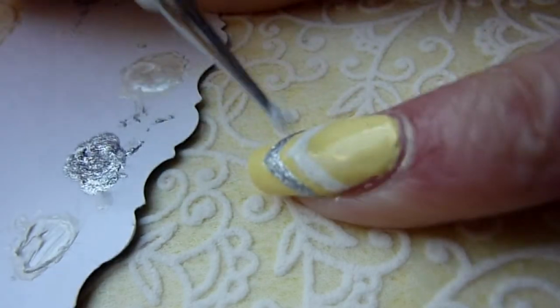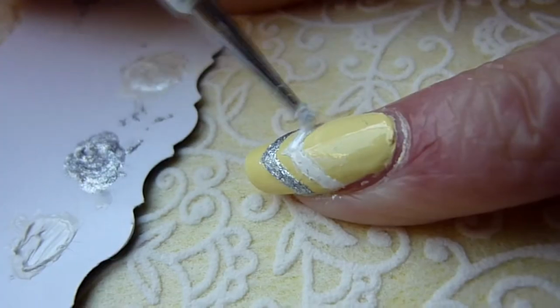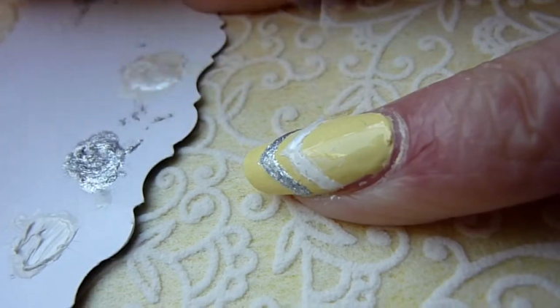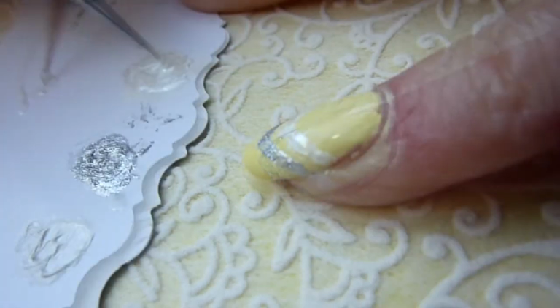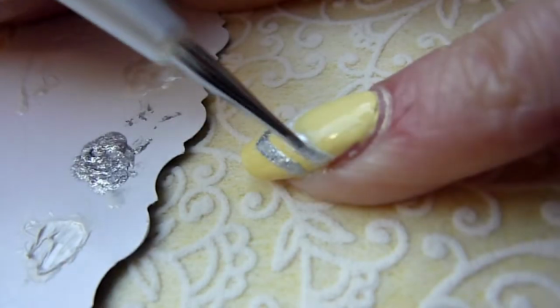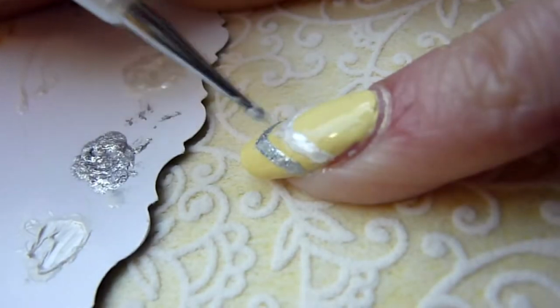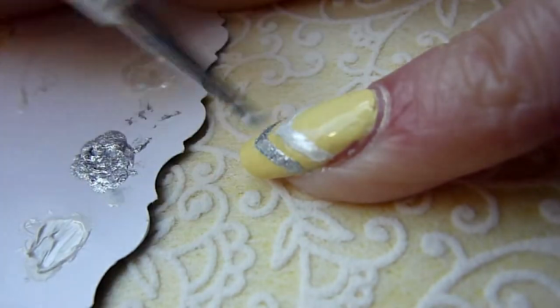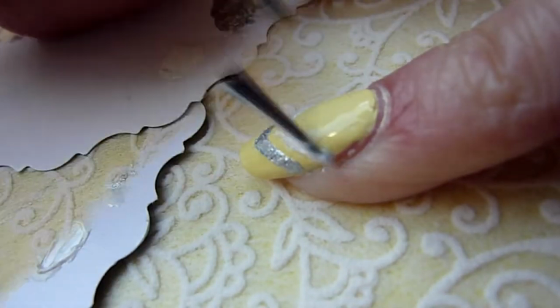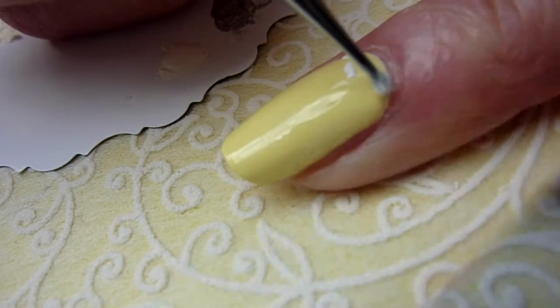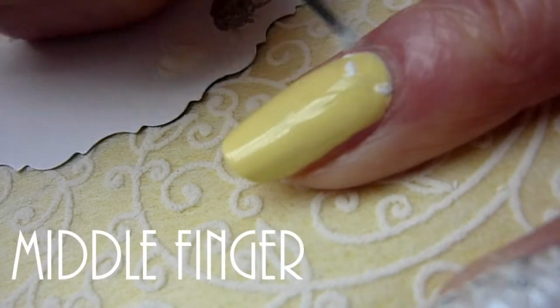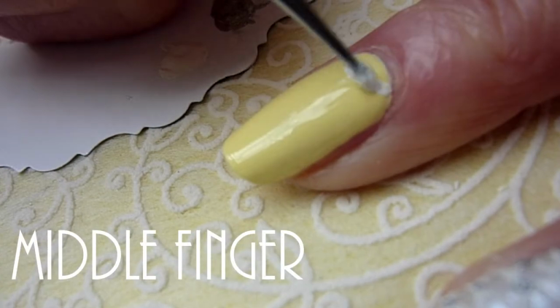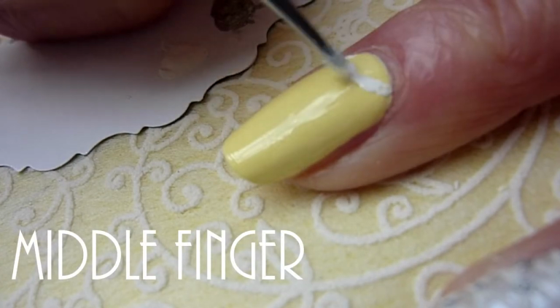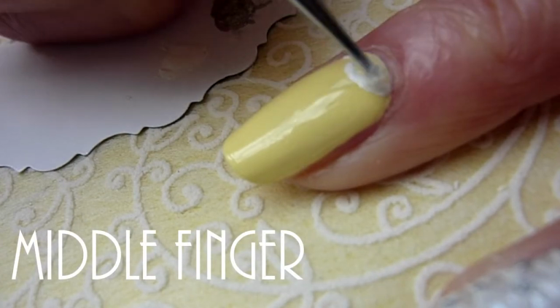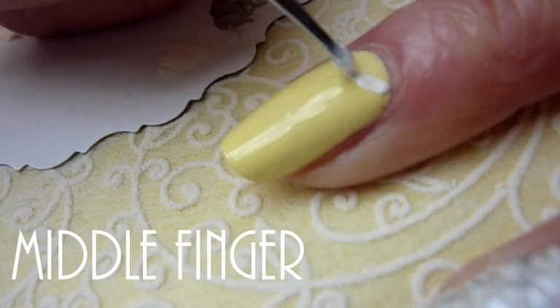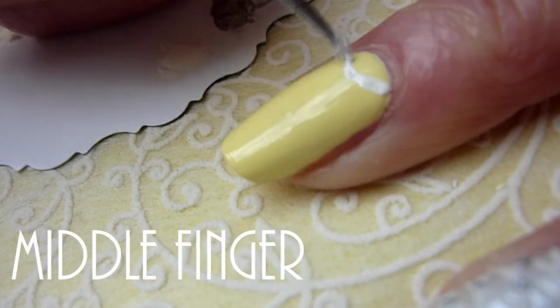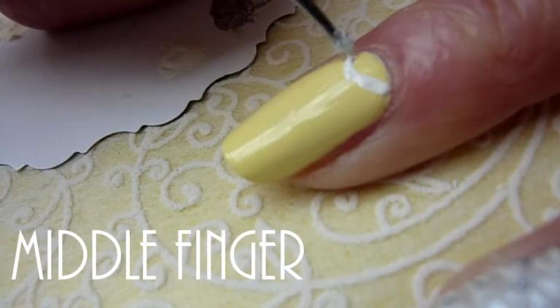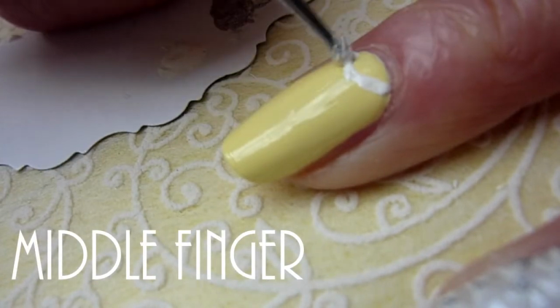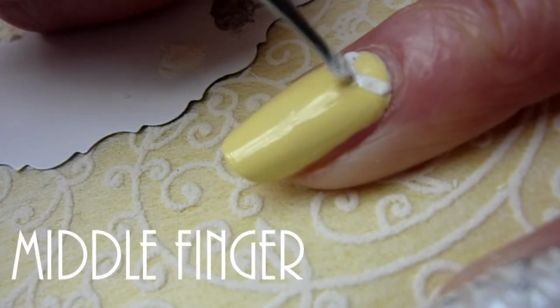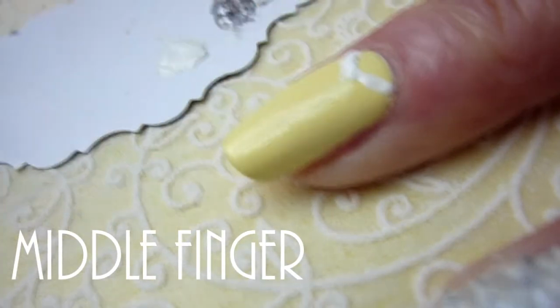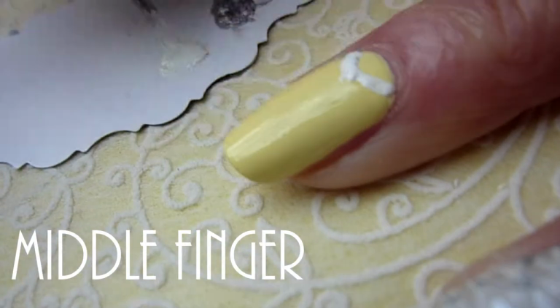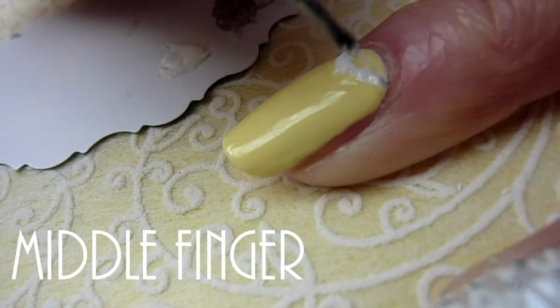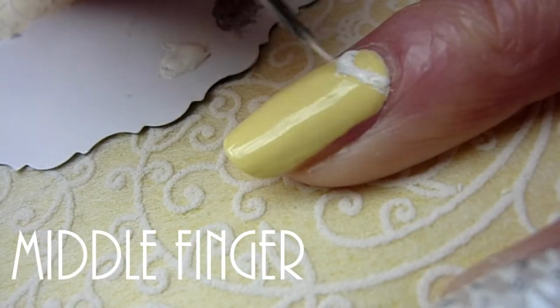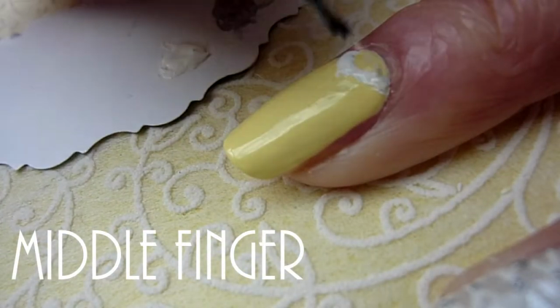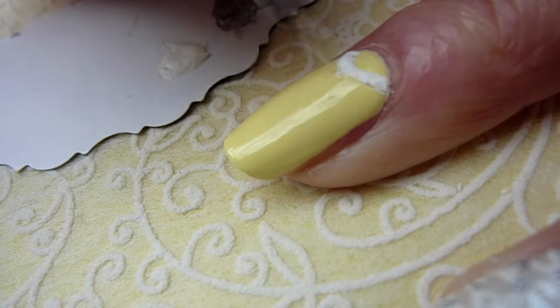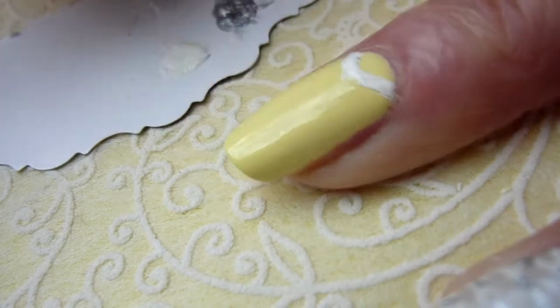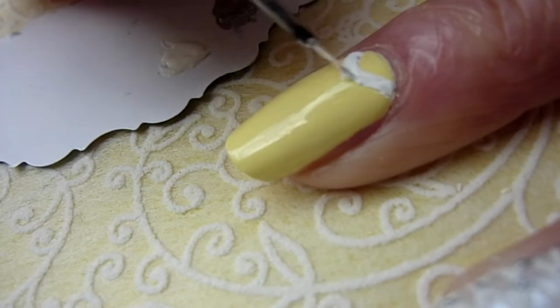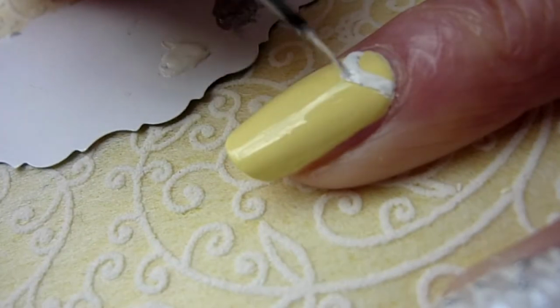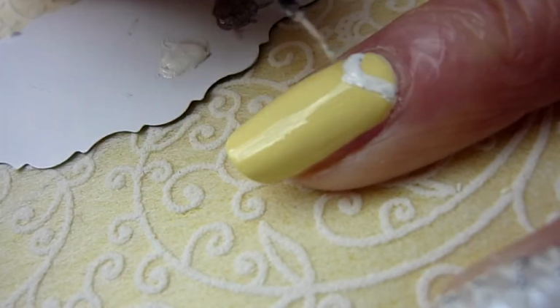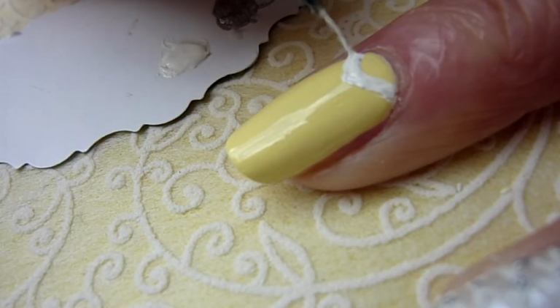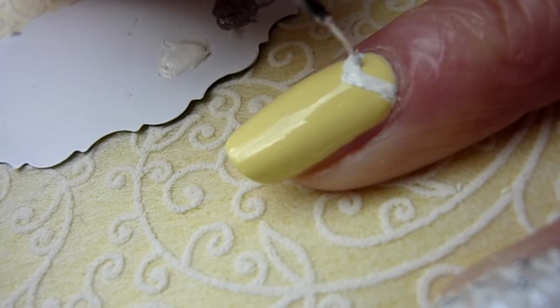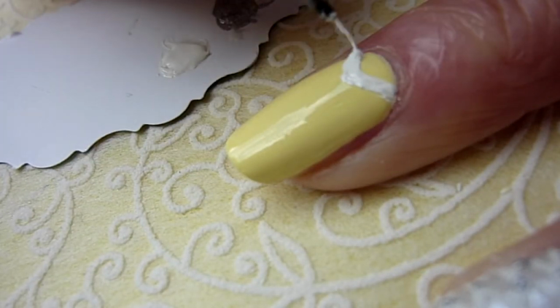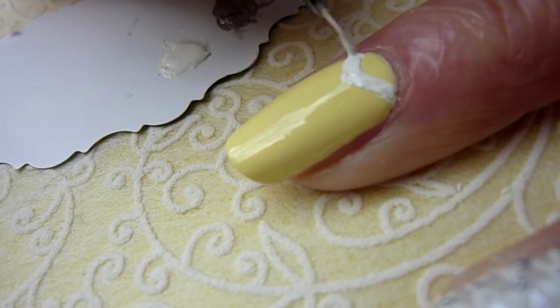Now apply the Lotus polish over the white arrow. Add the design on your middle finger. Draw two white arrows near your cuticle and add the Lotus polish on the one below.